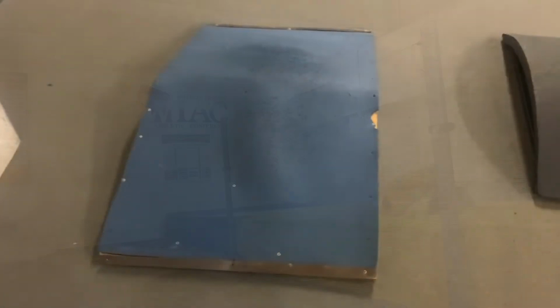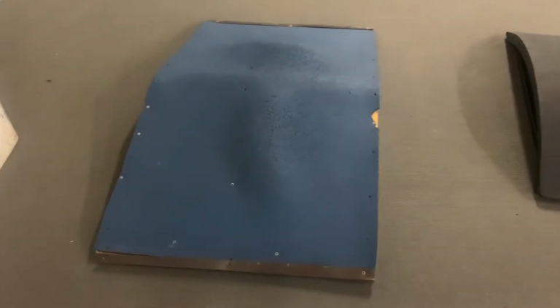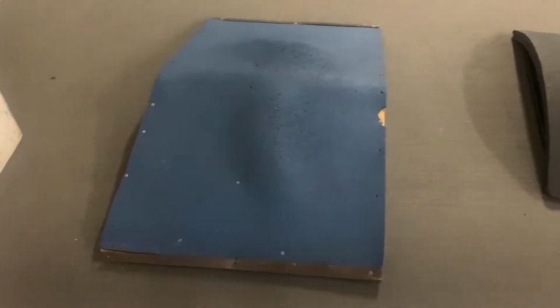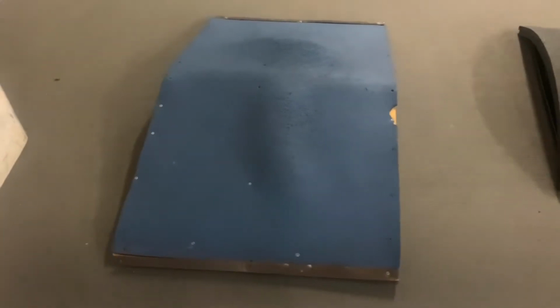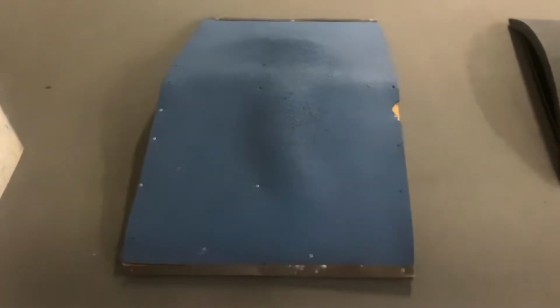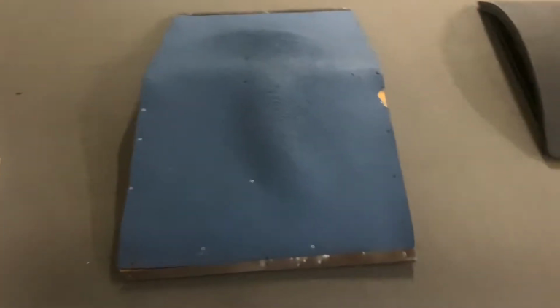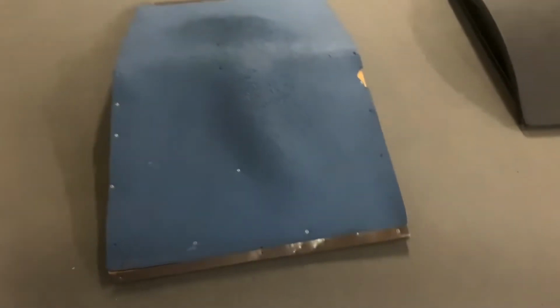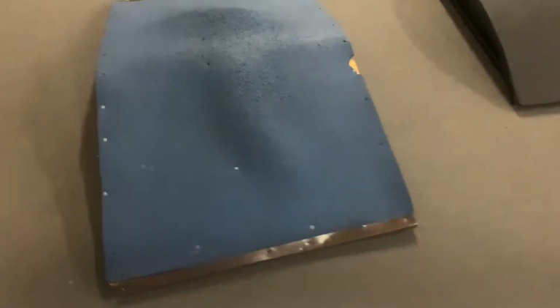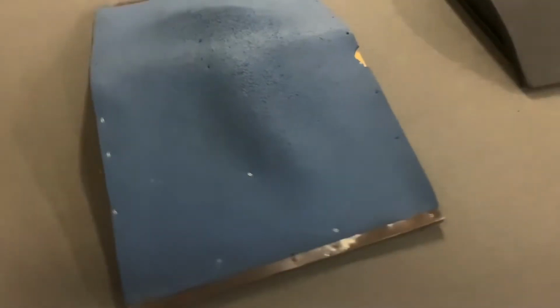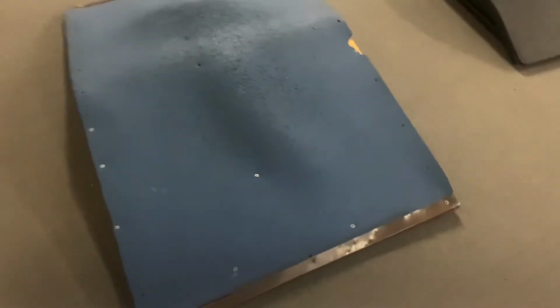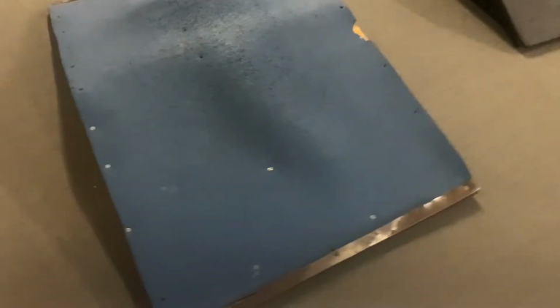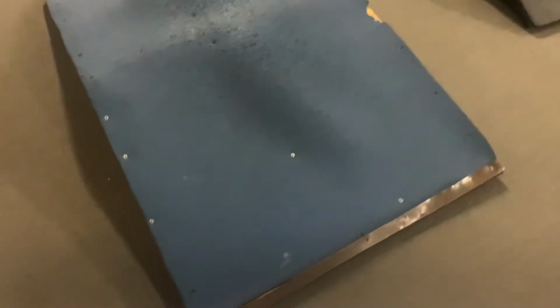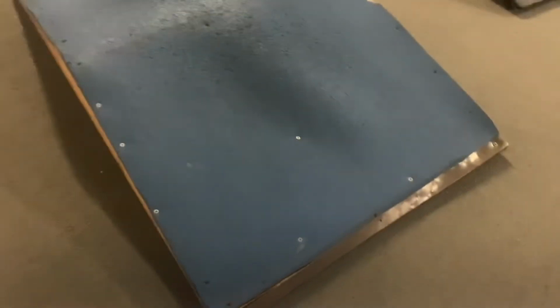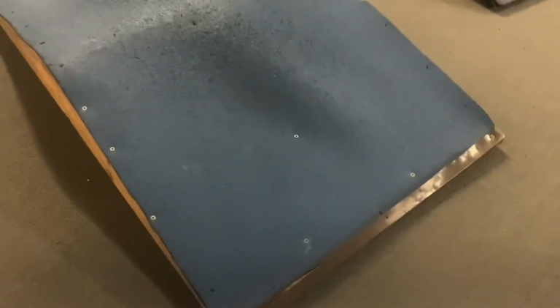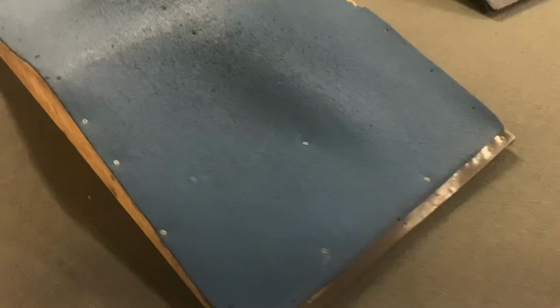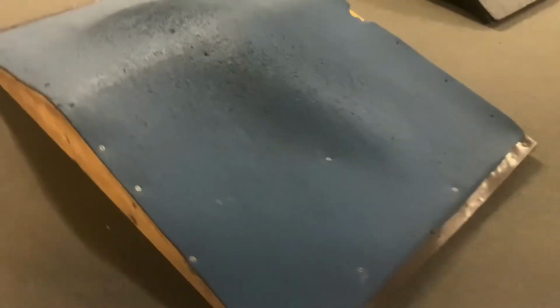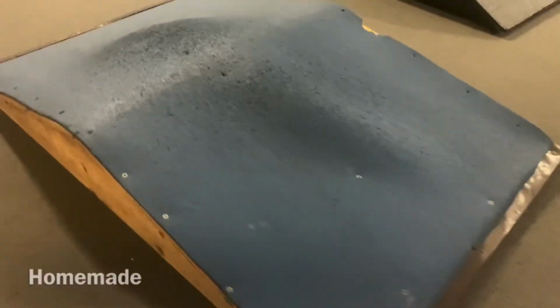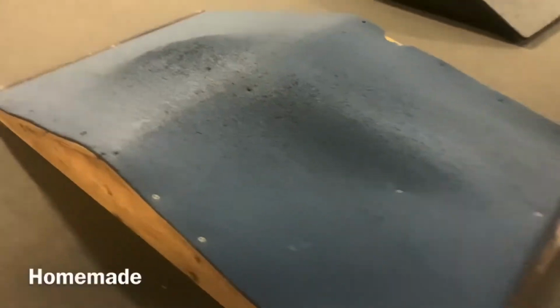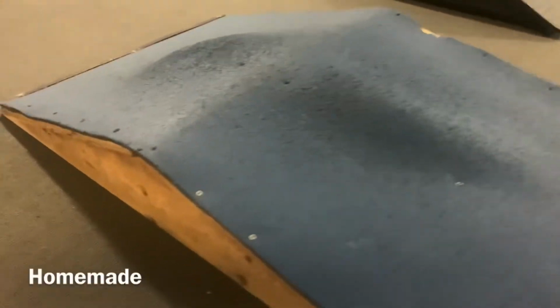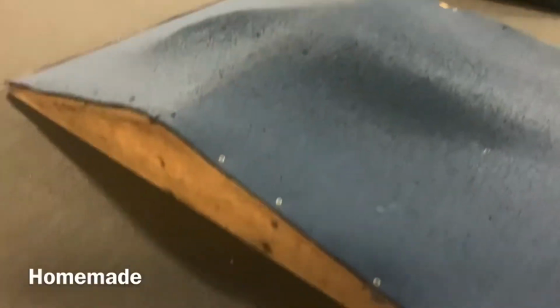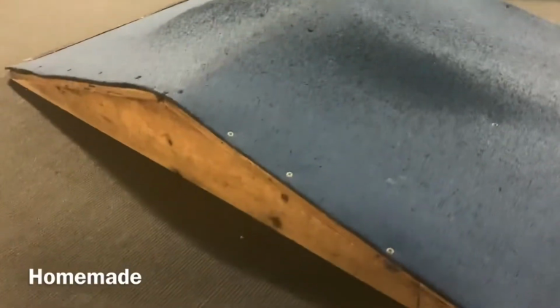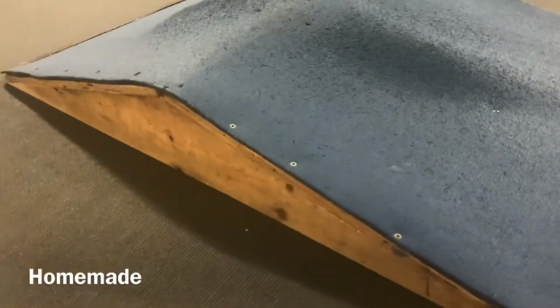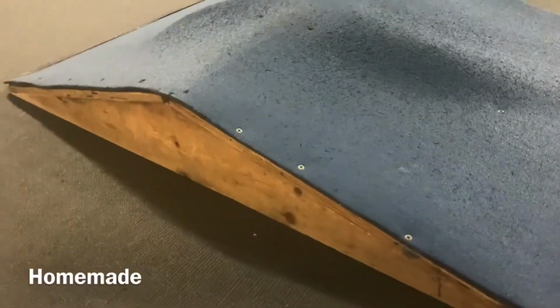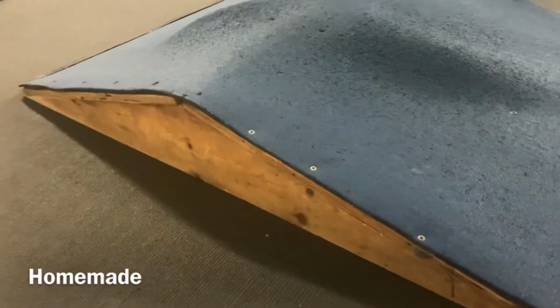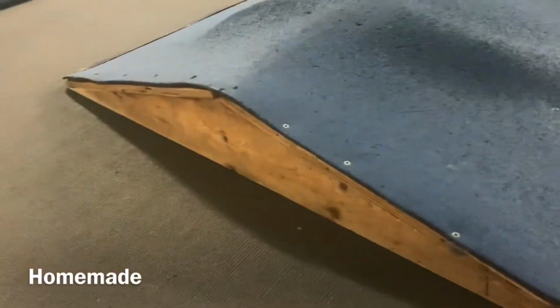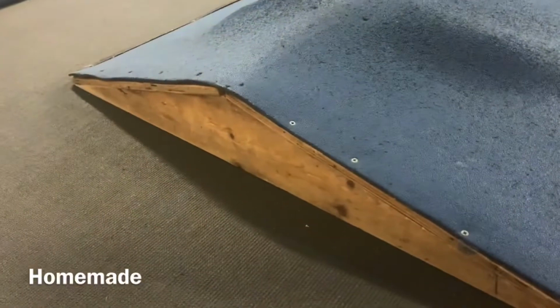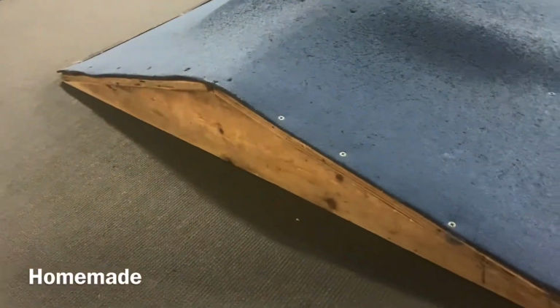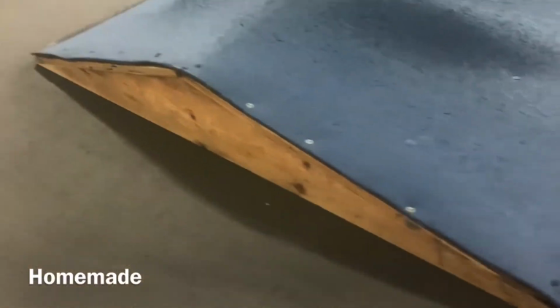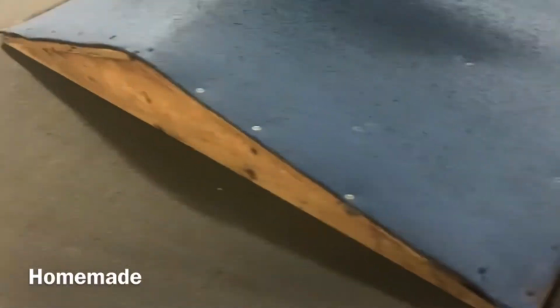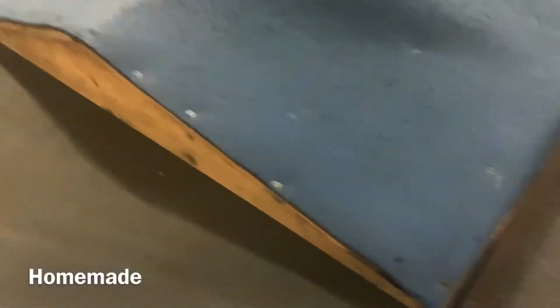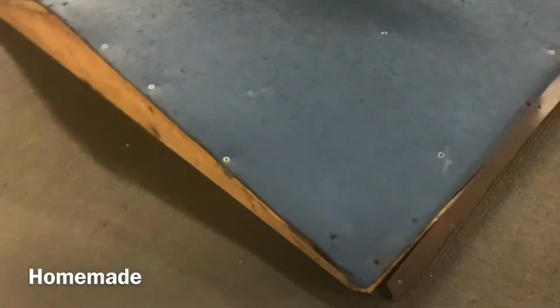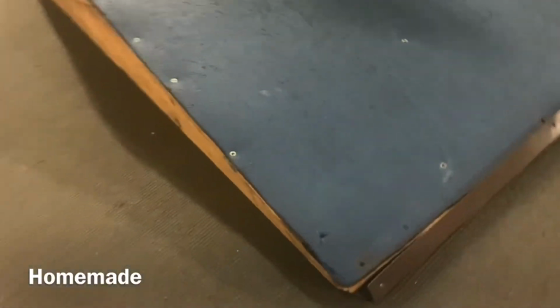First off, let's discuss what a box used for high jumping should look like. There are two main options: a homemade box or one bought online.